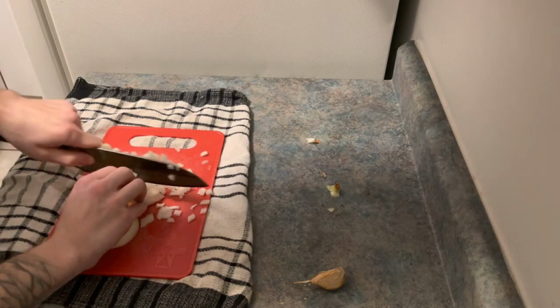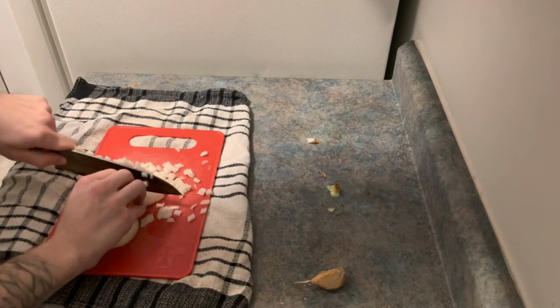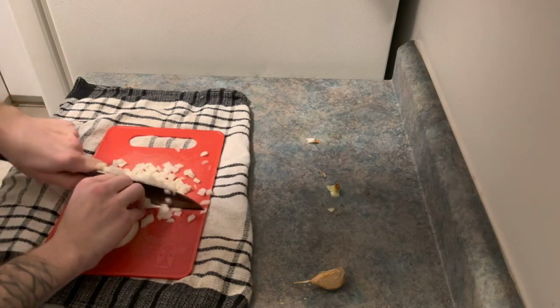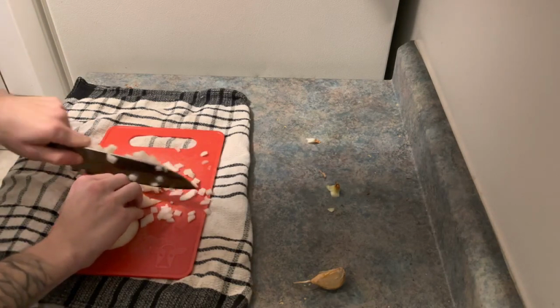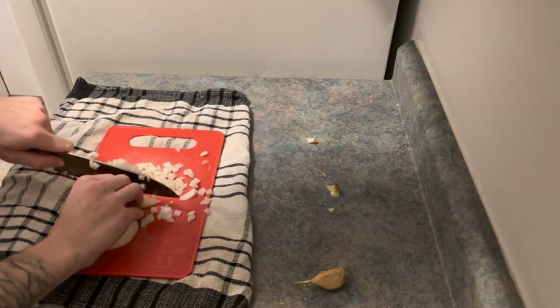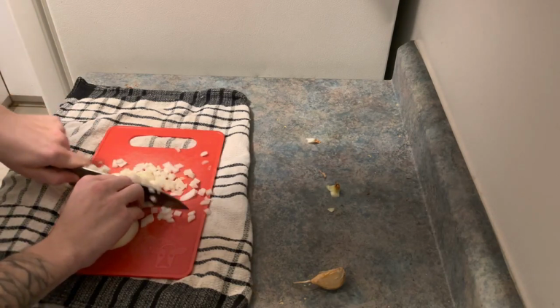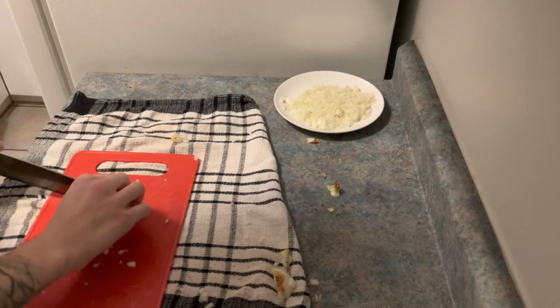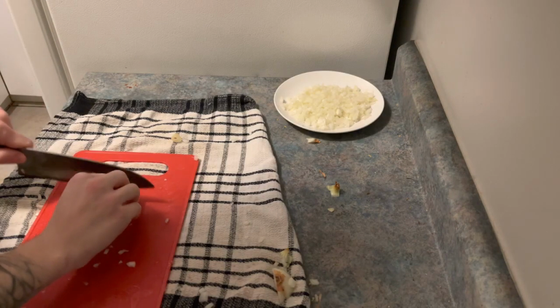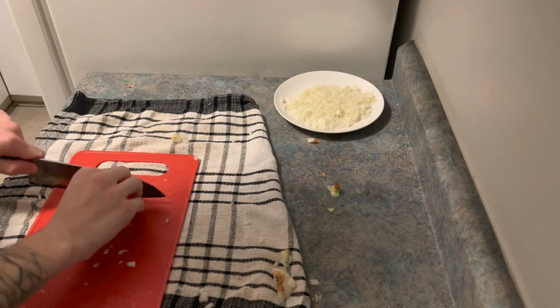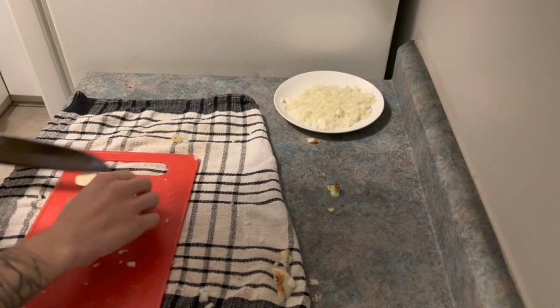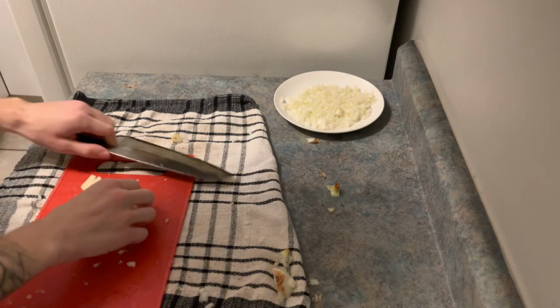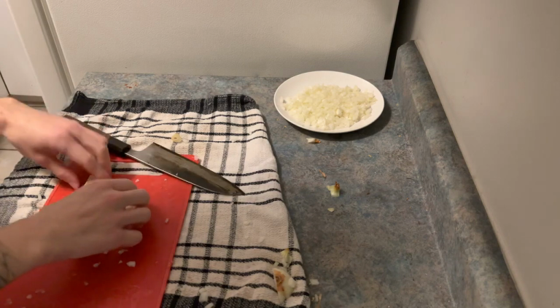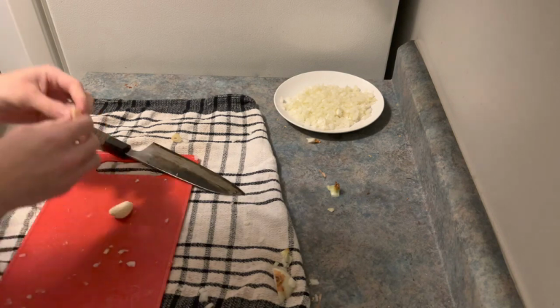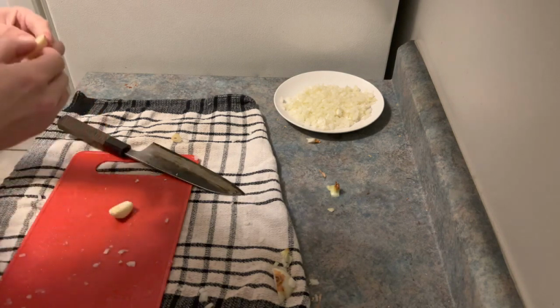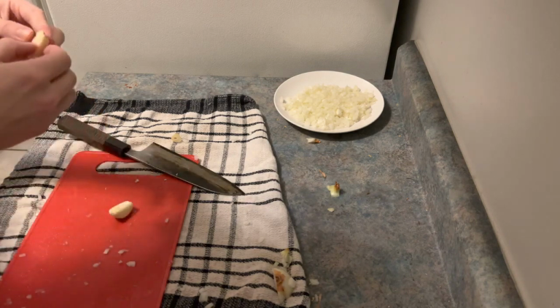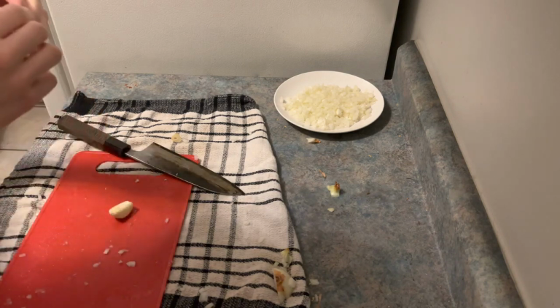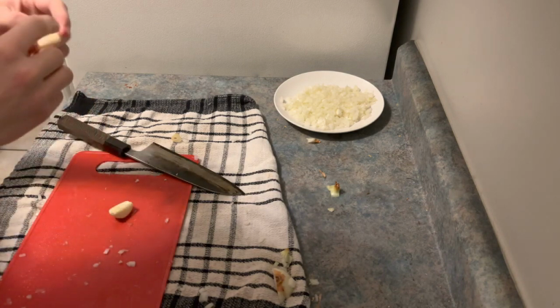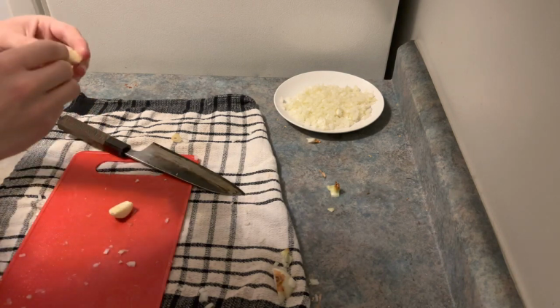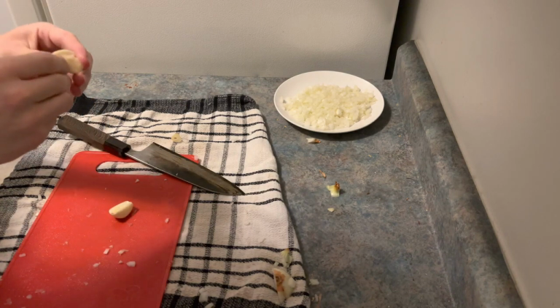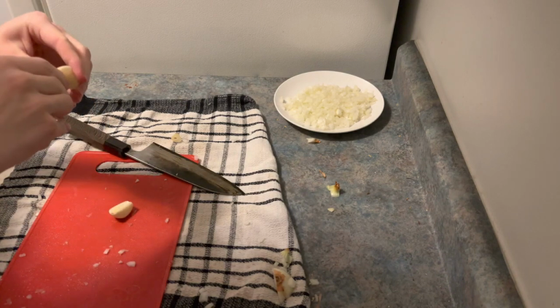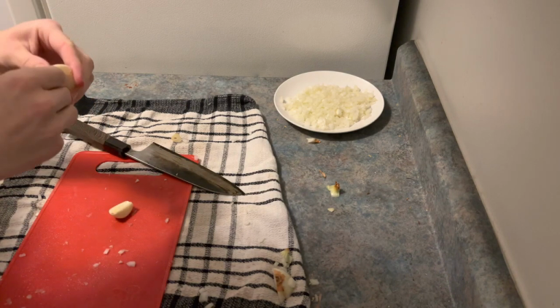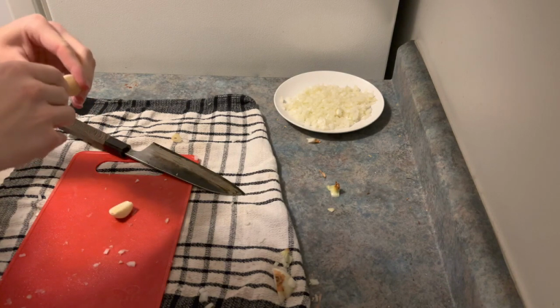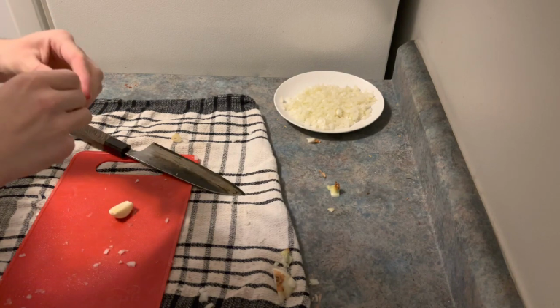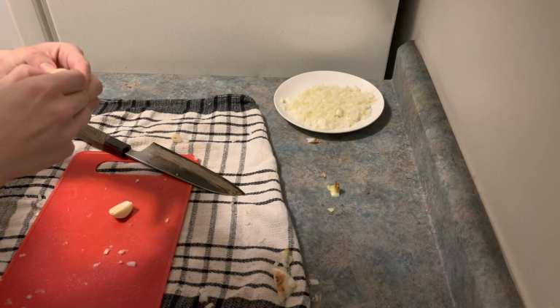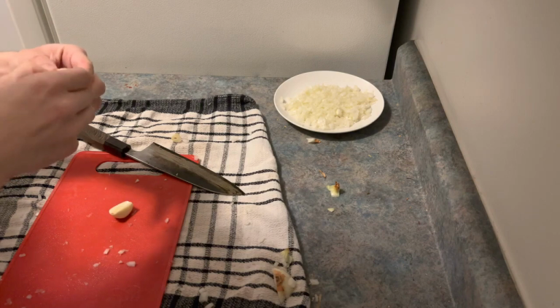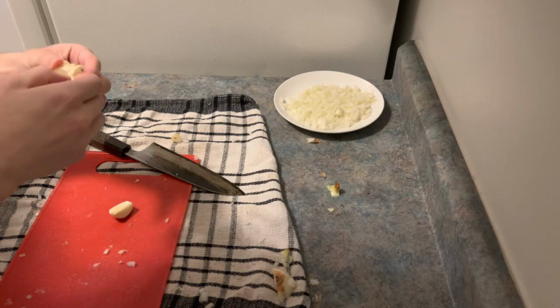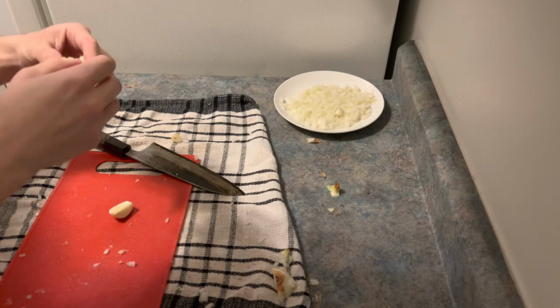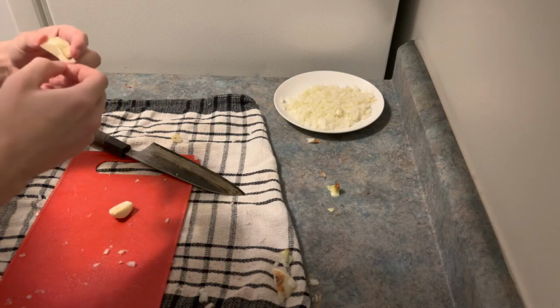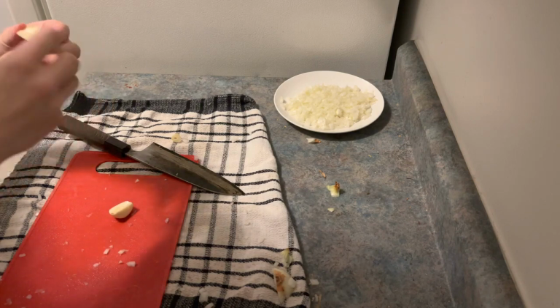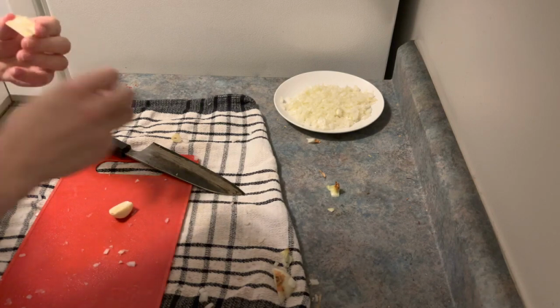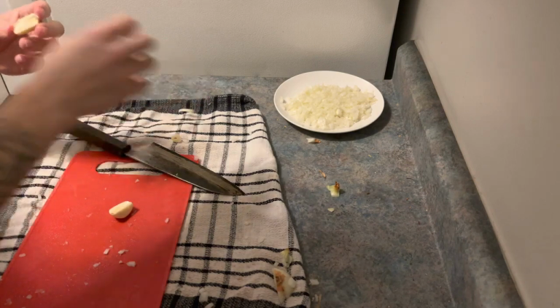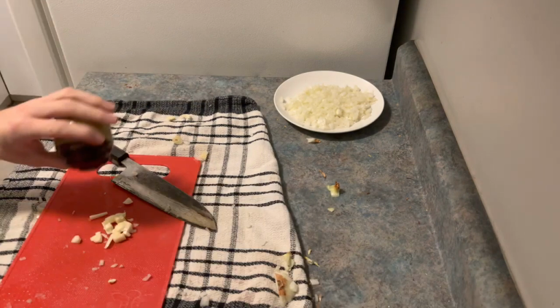We're gonna start by dicing one large Spanish onion, then mince a comedically large garlic clove from your local farmer's market. I've seriously had this whole head of garlic since, like, July, and it's still good — just a little bit green at some spots.